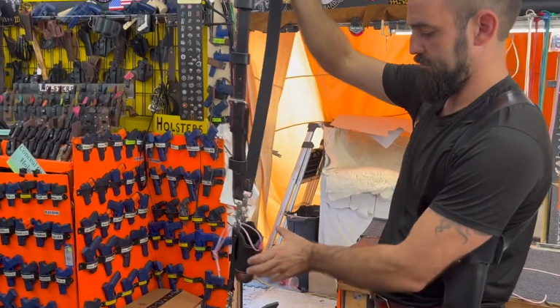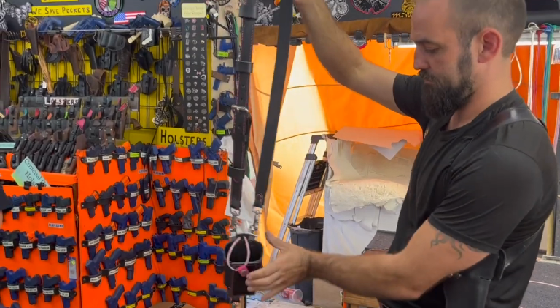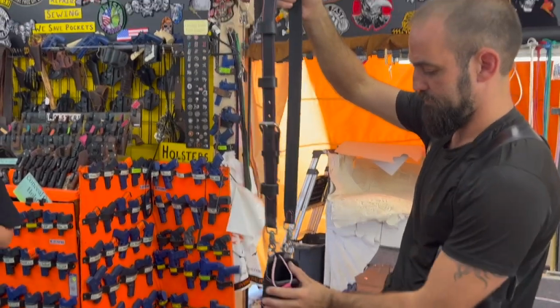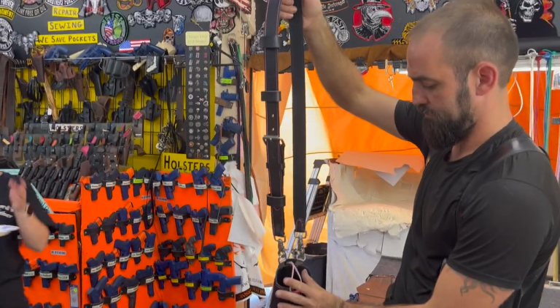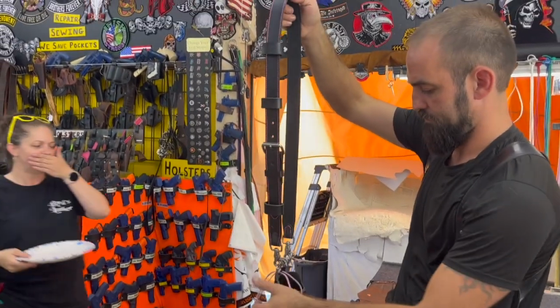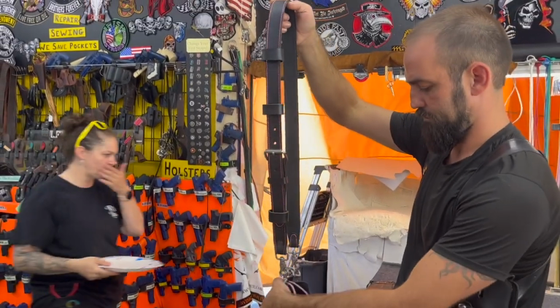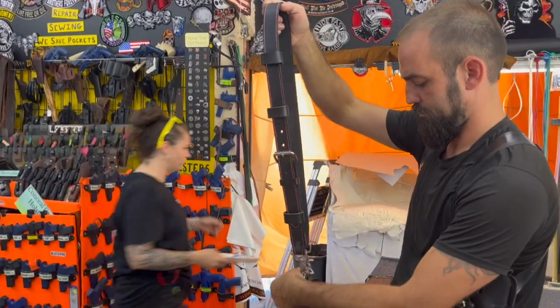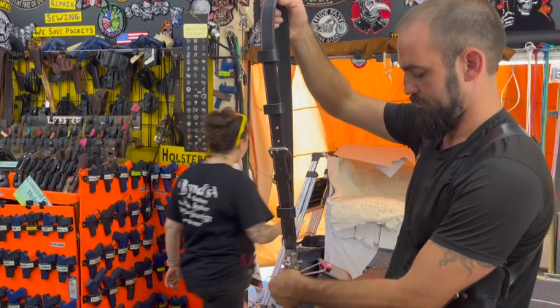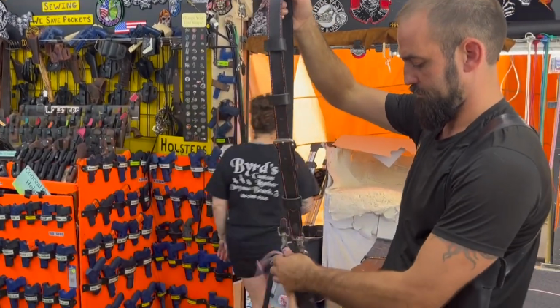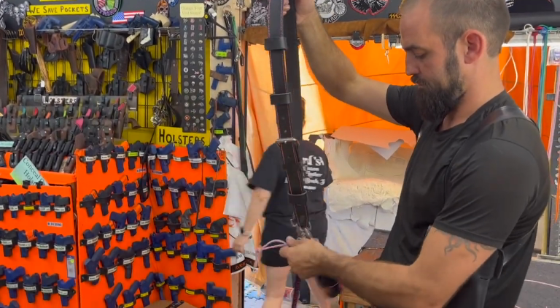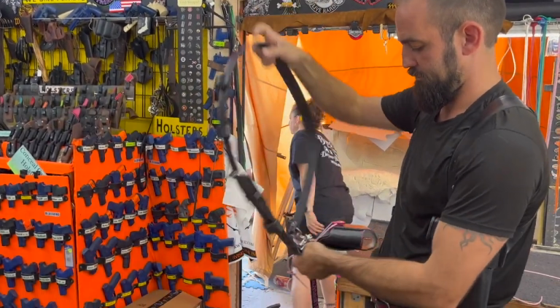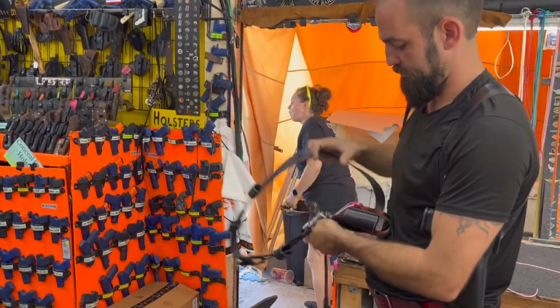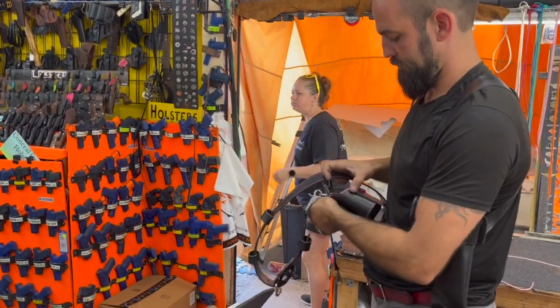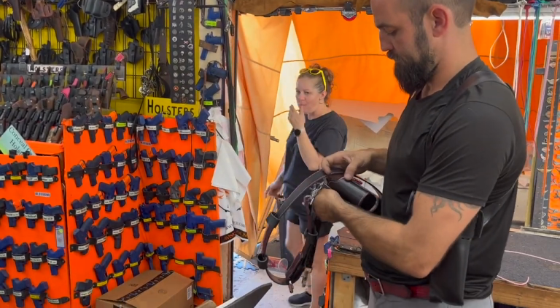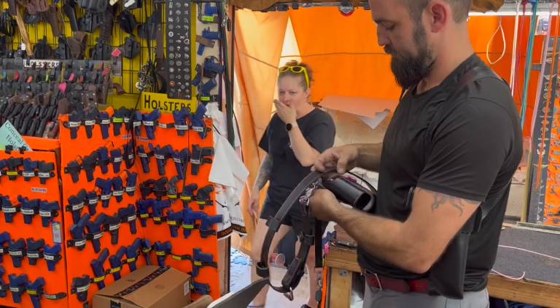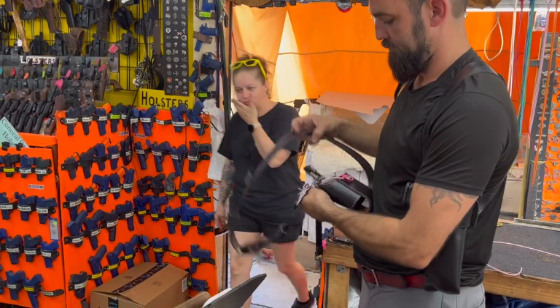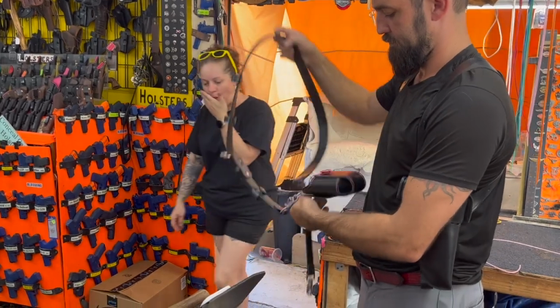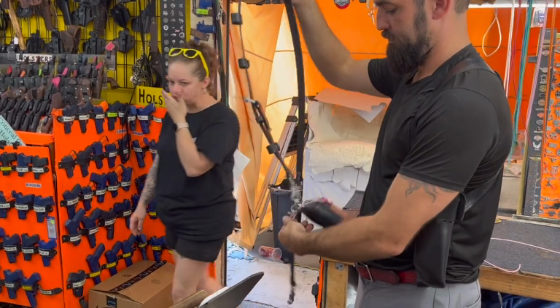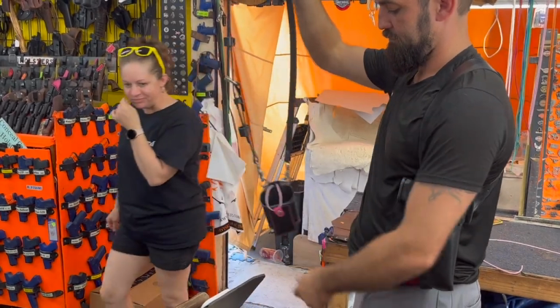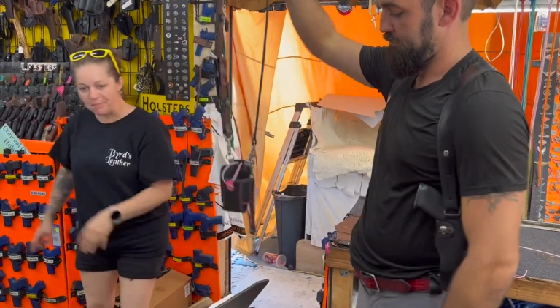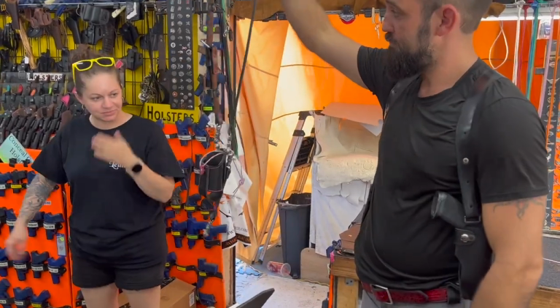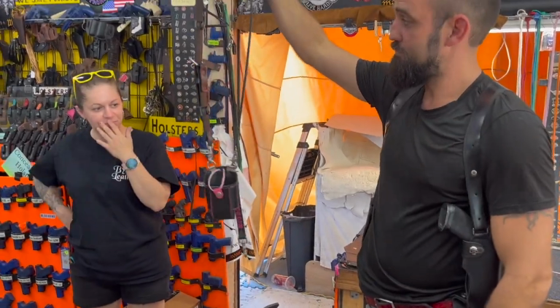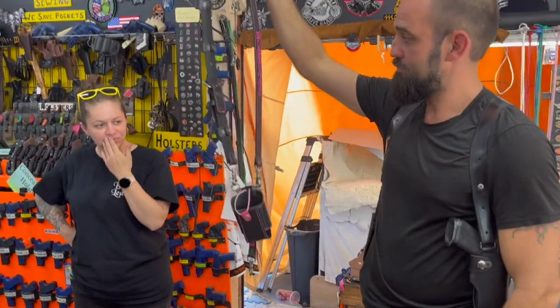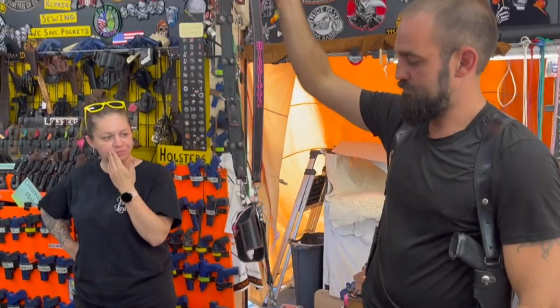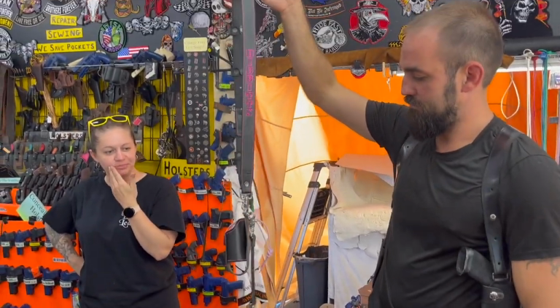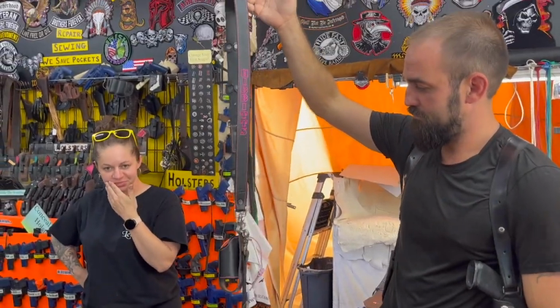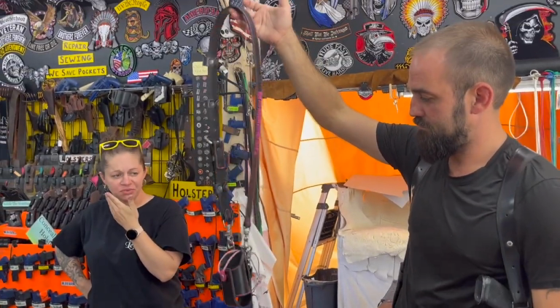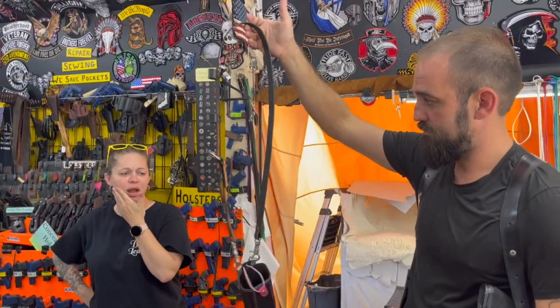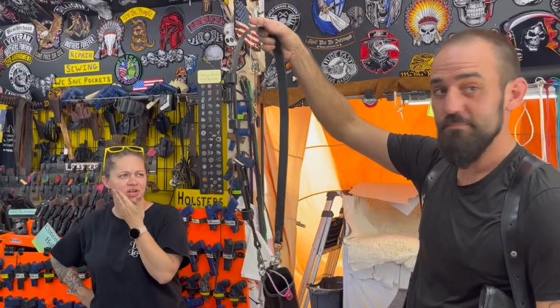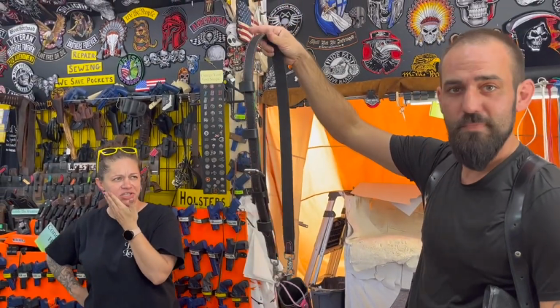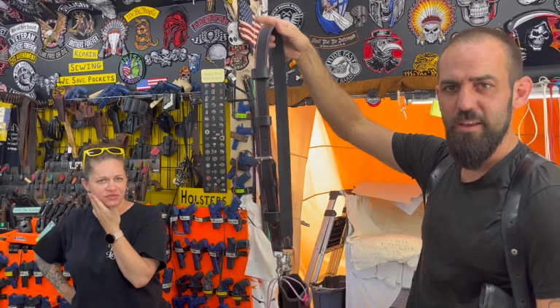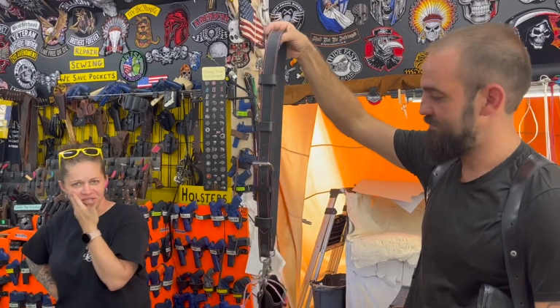Anything you might need leather-wise, these guys can do it. There's the finished product for that radio holster.